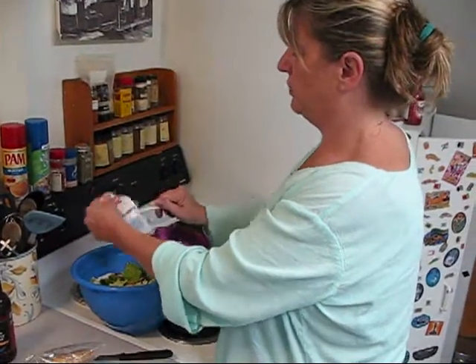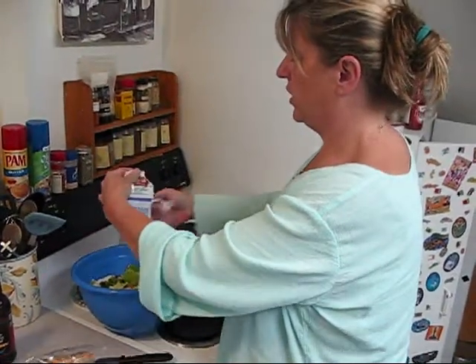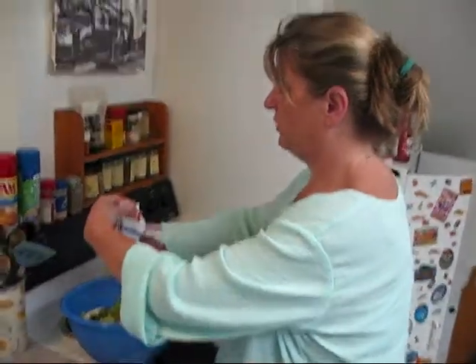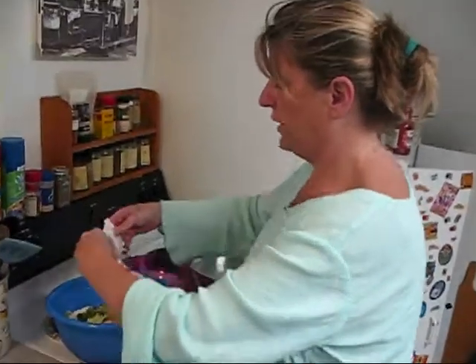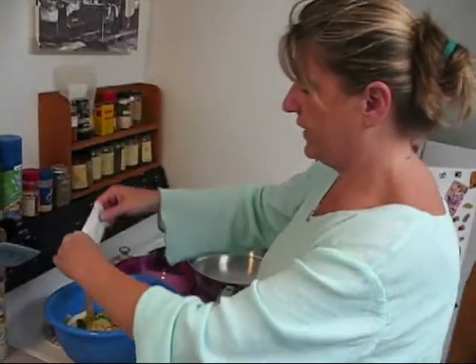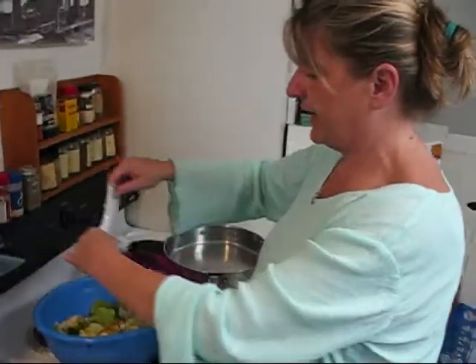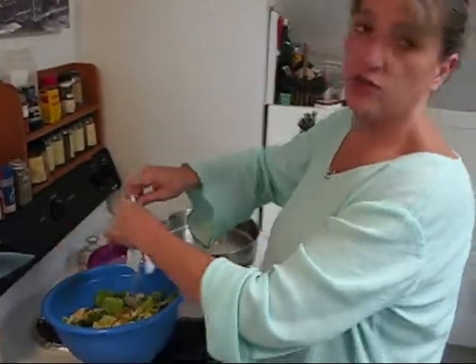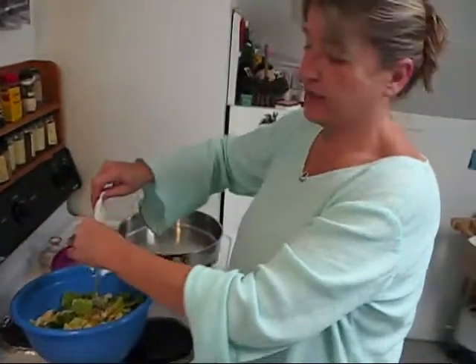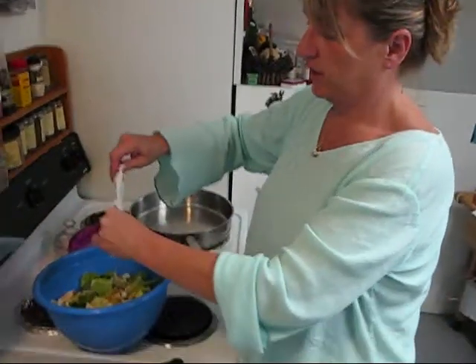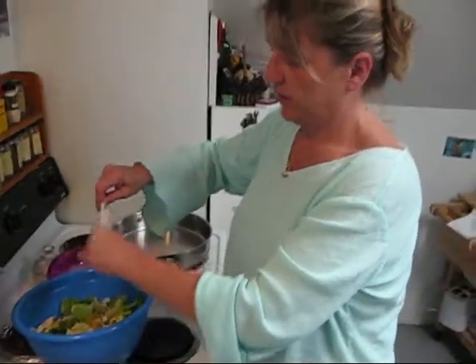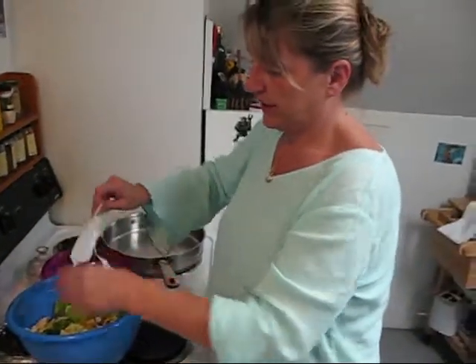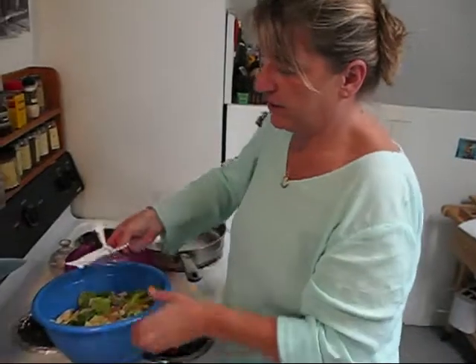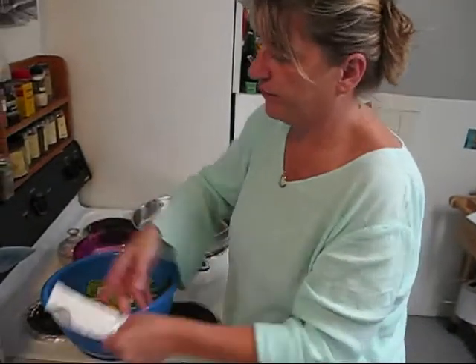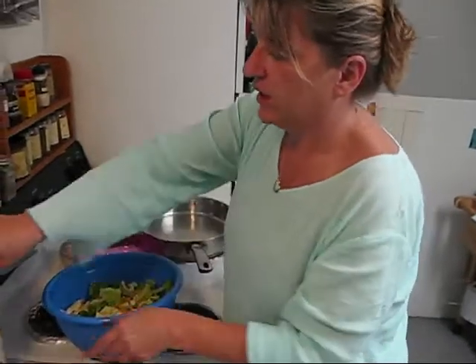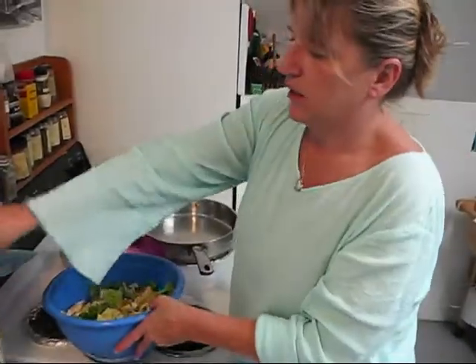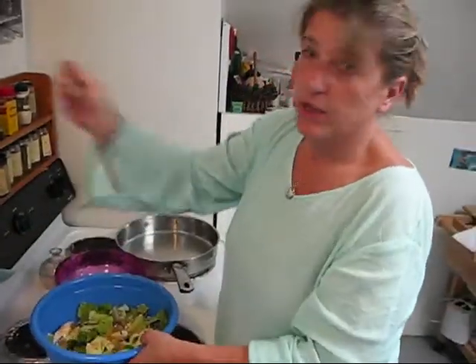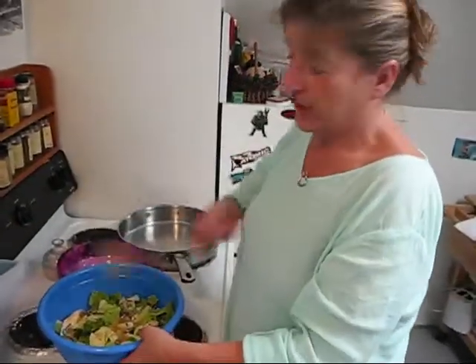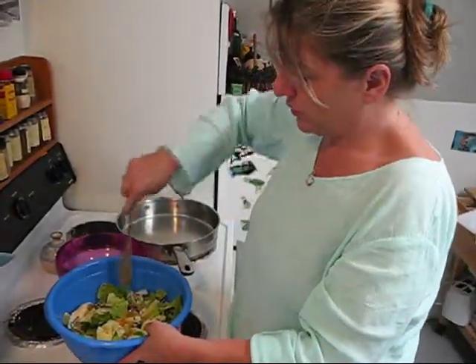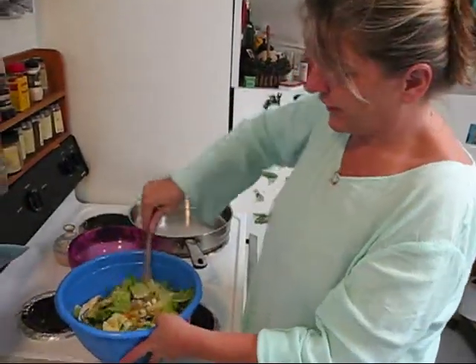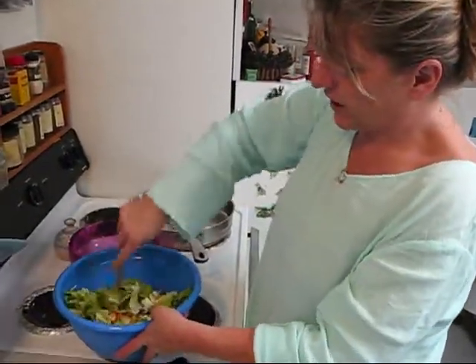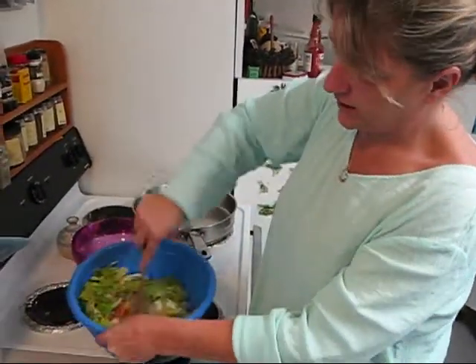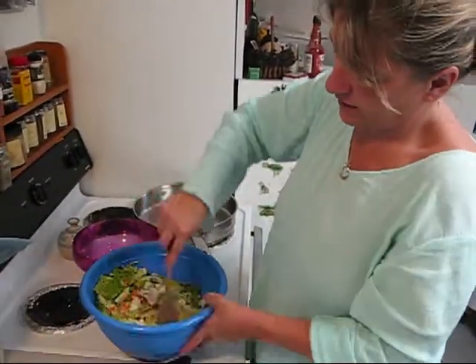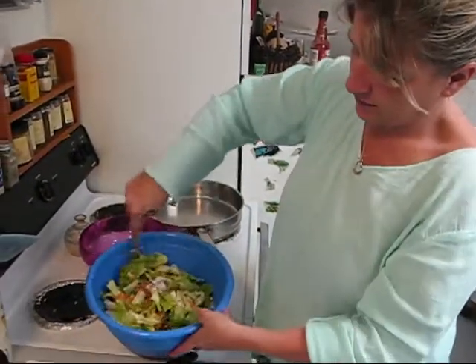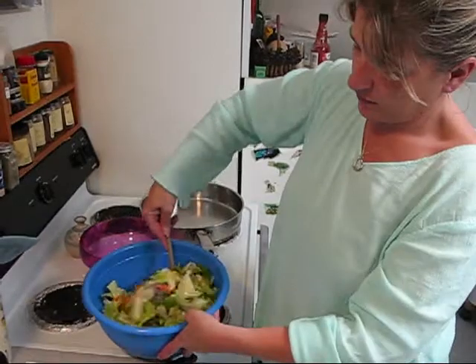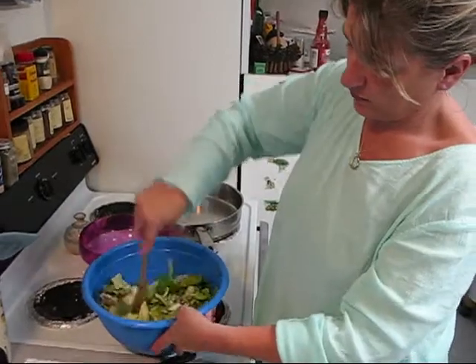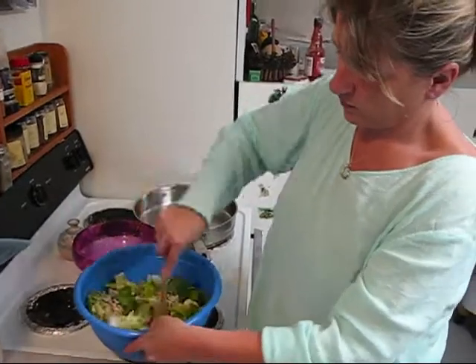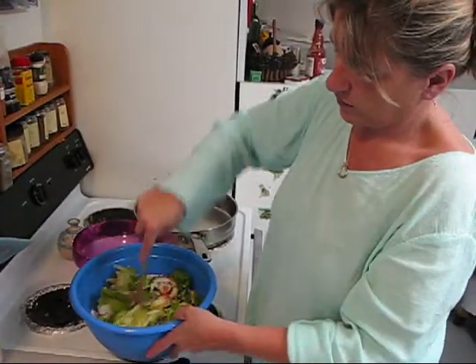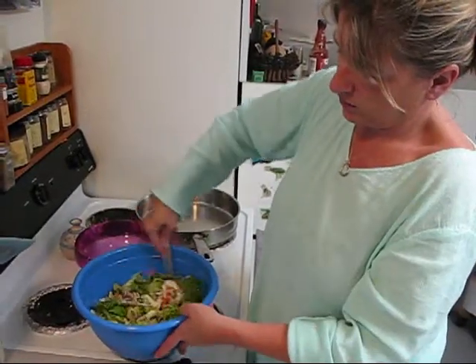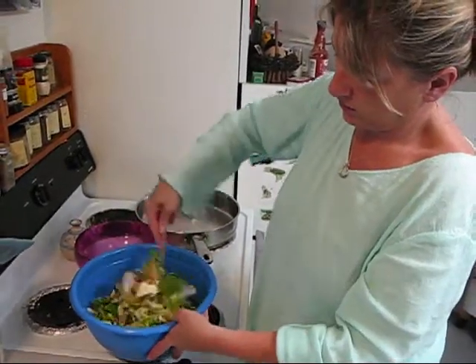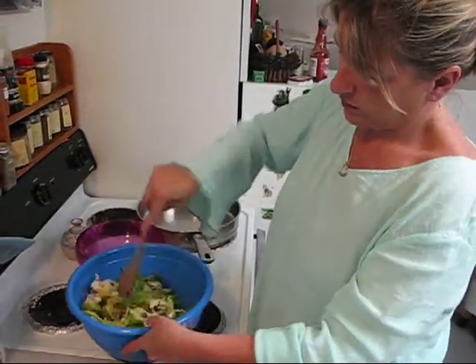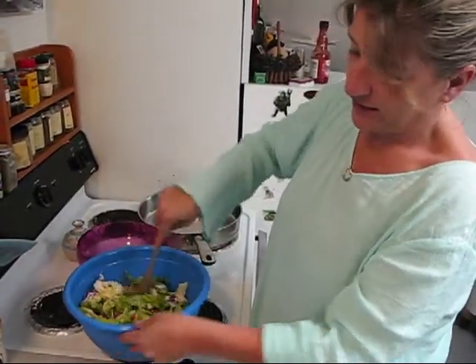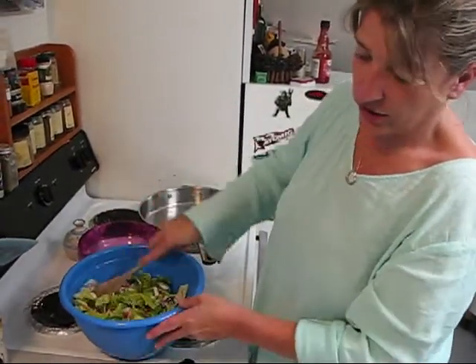We're going to put on one of these packages of dressing, just like that. Then we're going to take a spoon and give it a toss. Doesn't that look good?